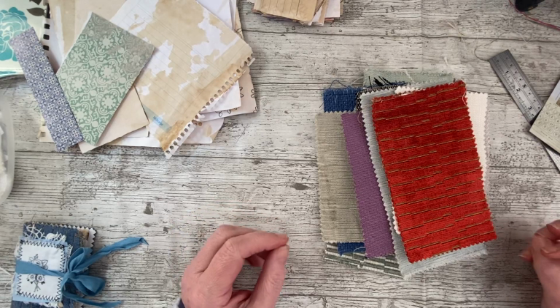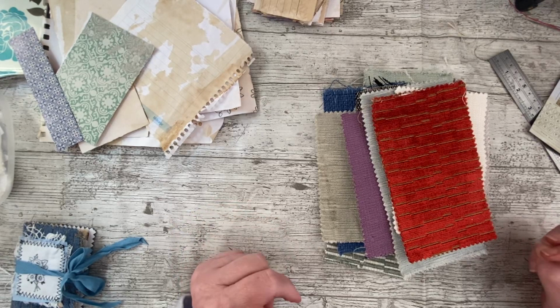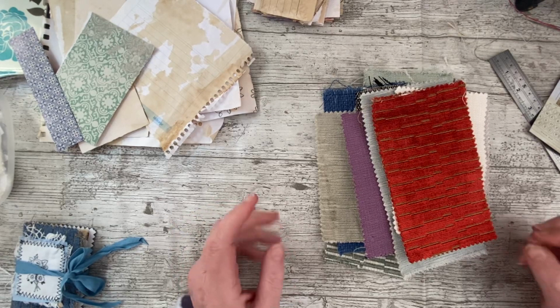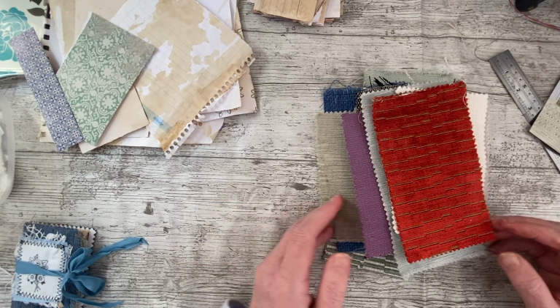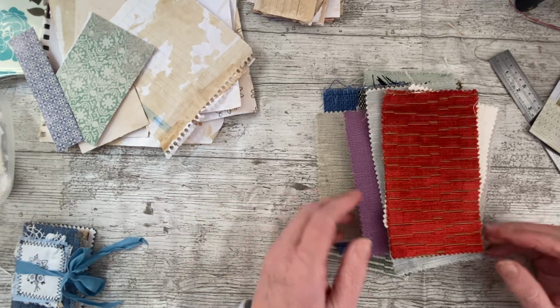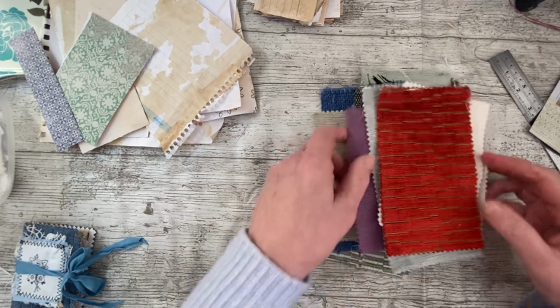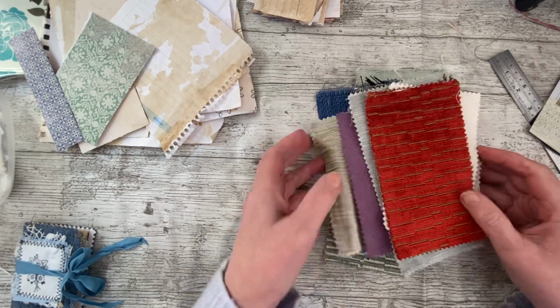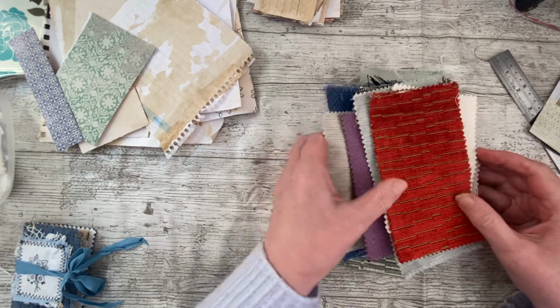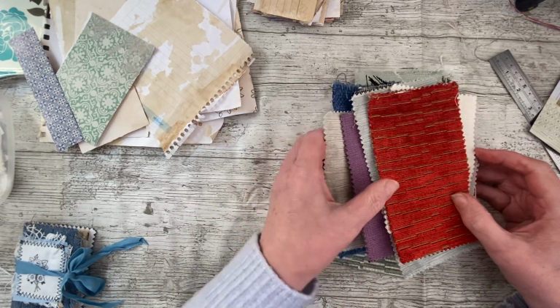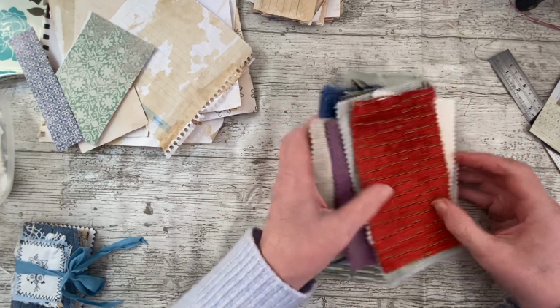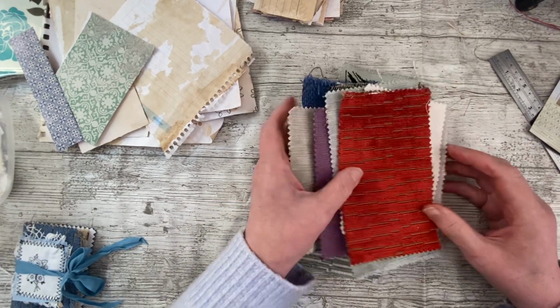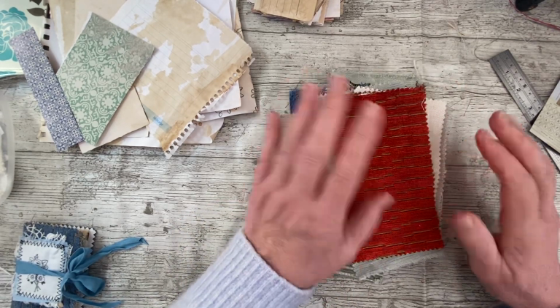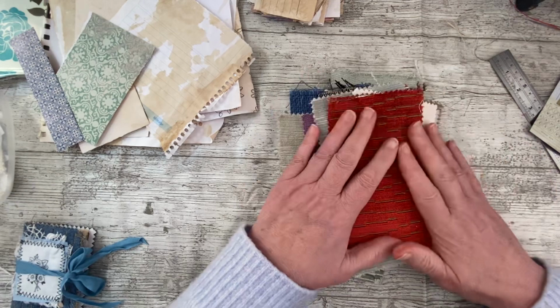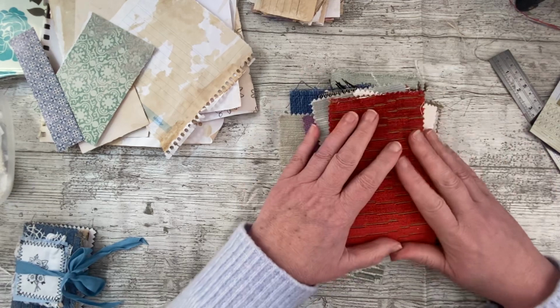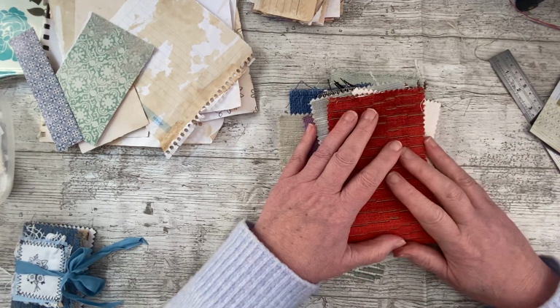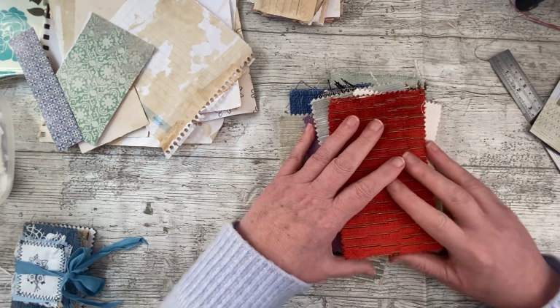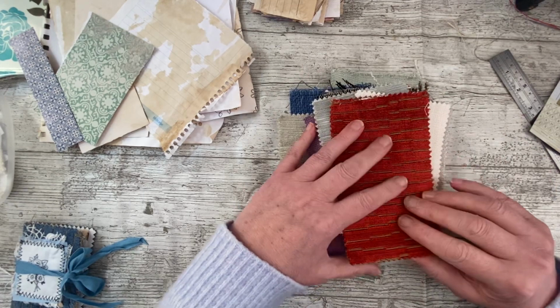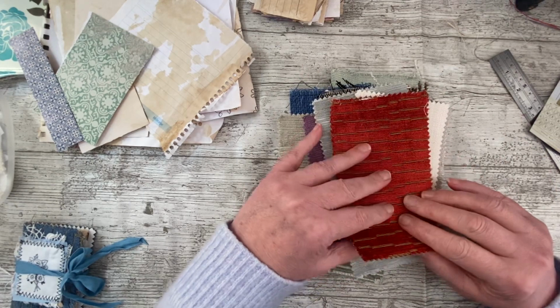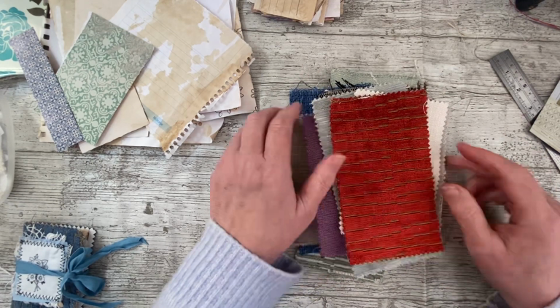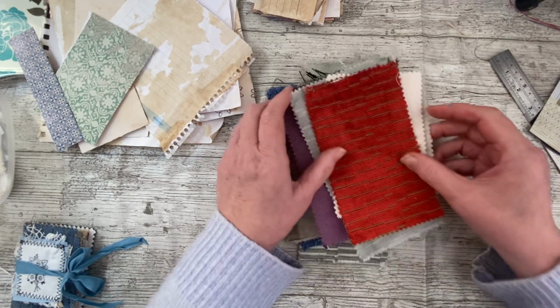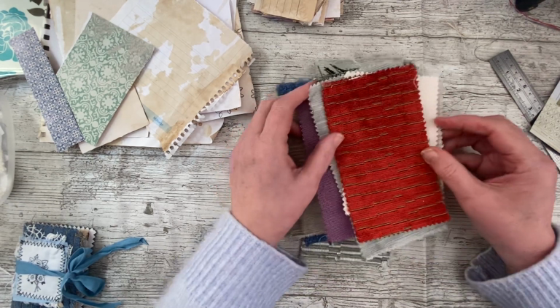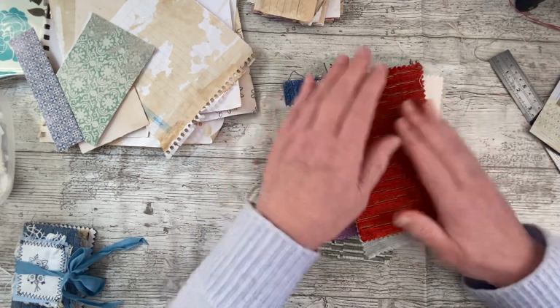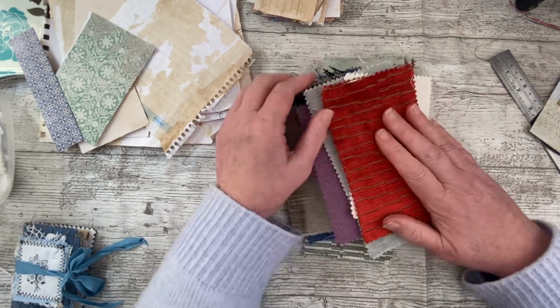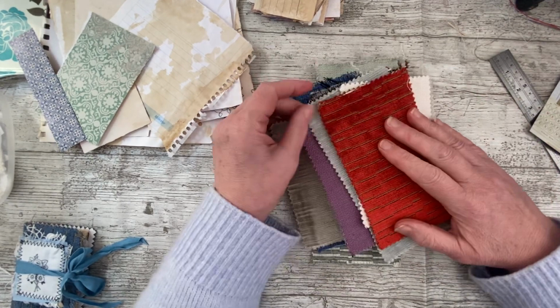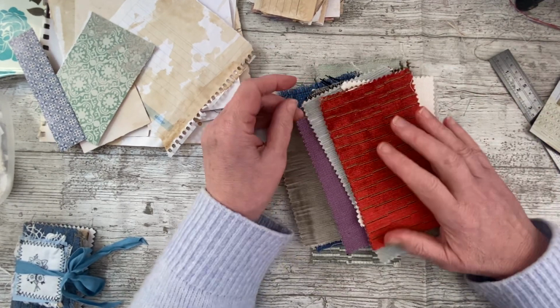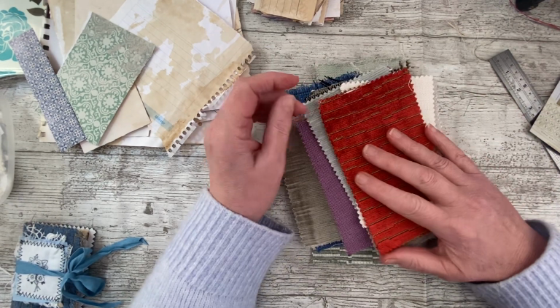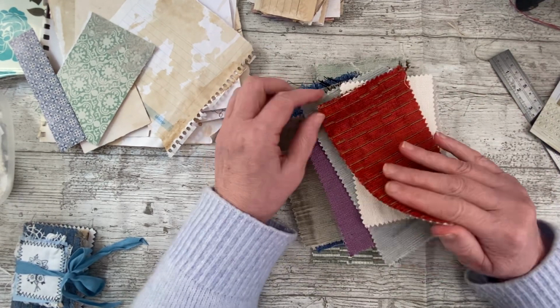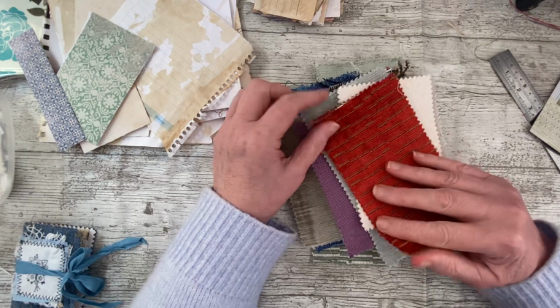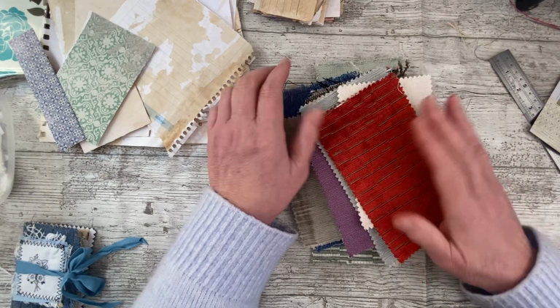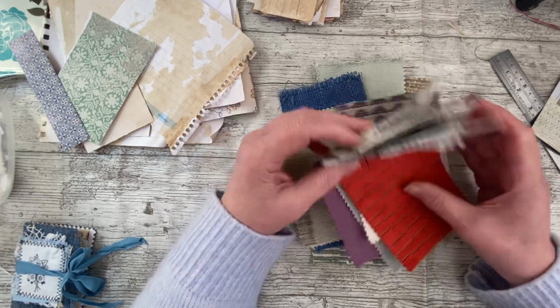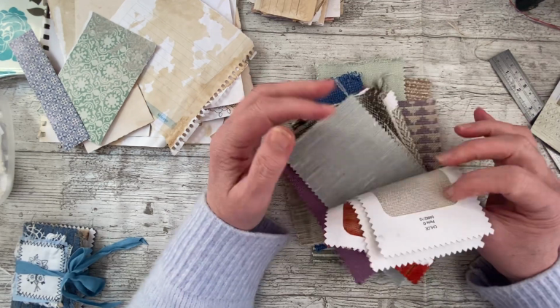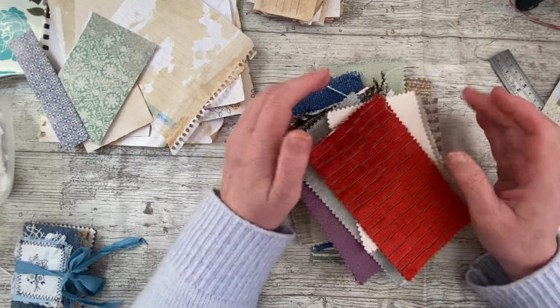Good afternoon everybody, it's Denise here, Denise Junk Journals UK. Thank you so much for joining me — it's really lovely to have you here, and we're going to have some fun playing with some bits of material.